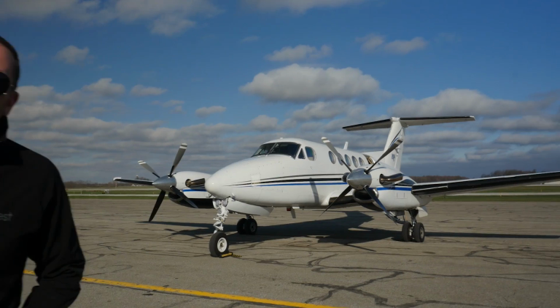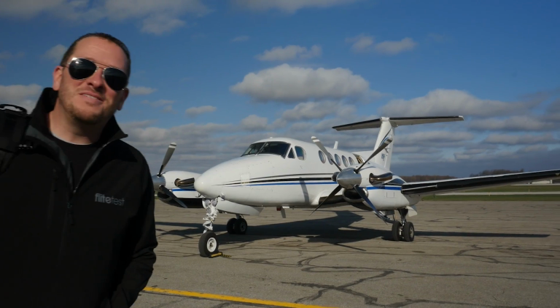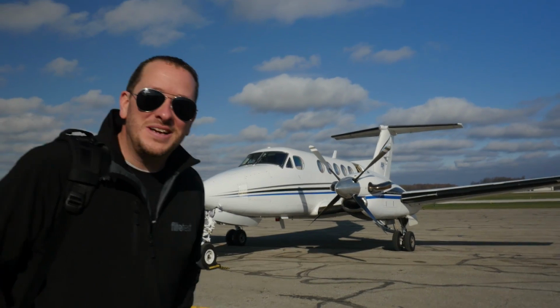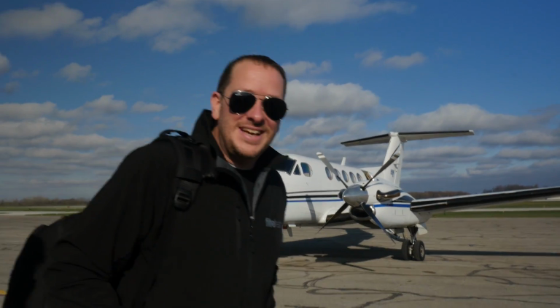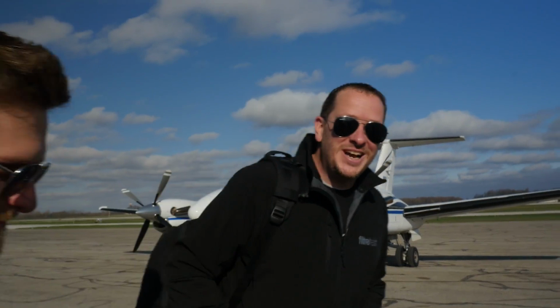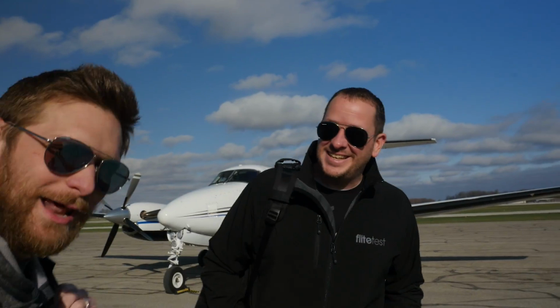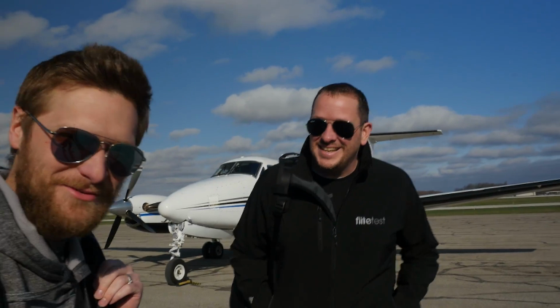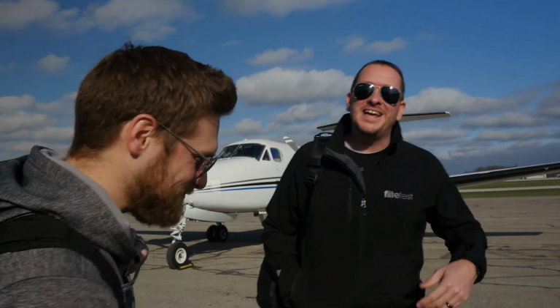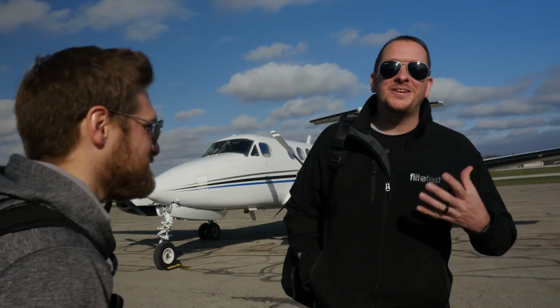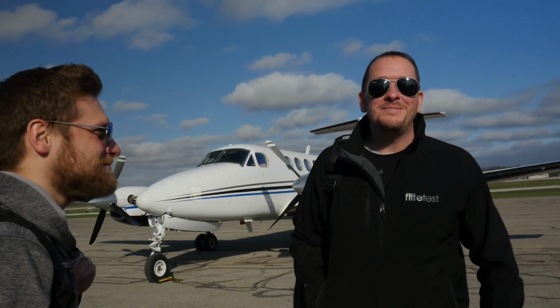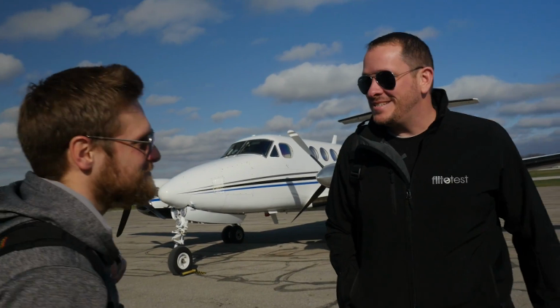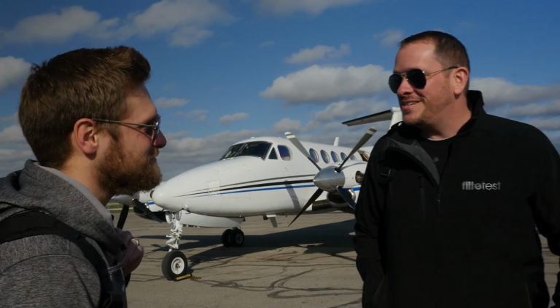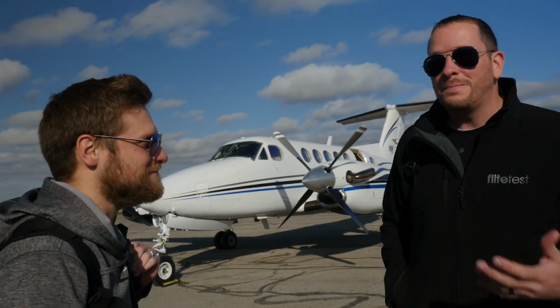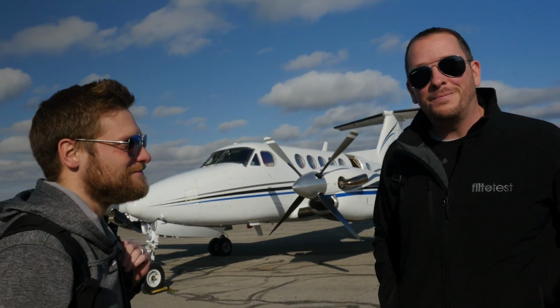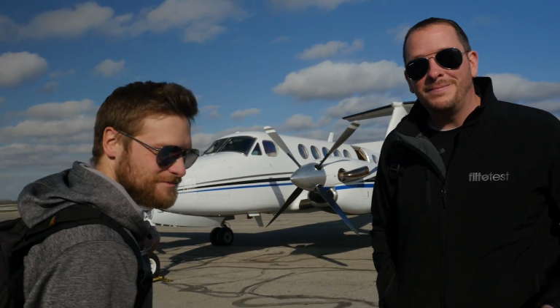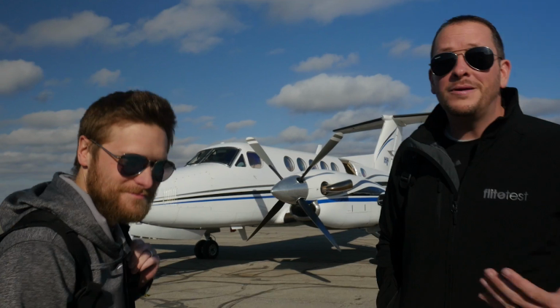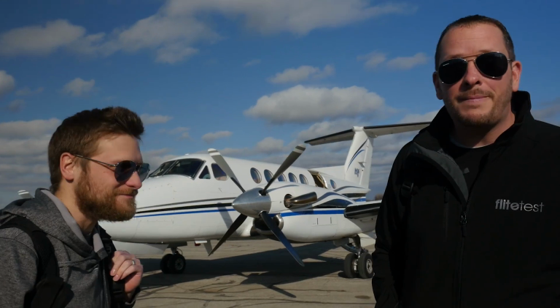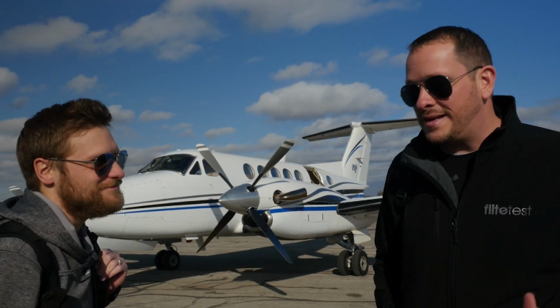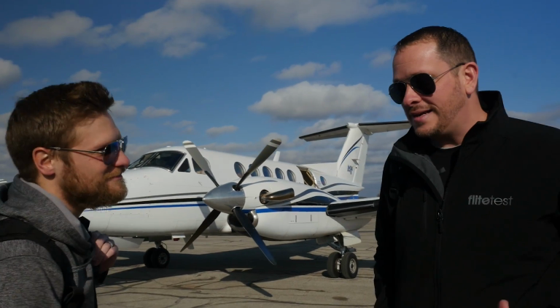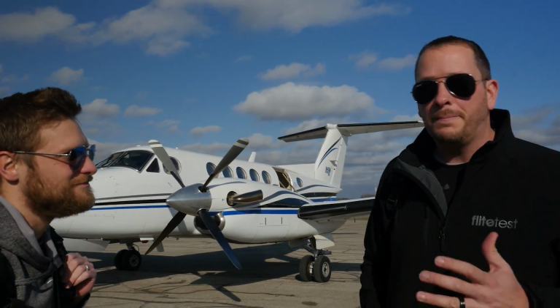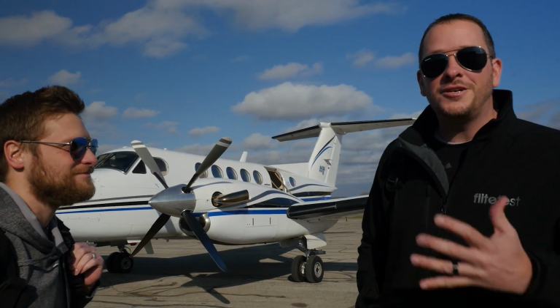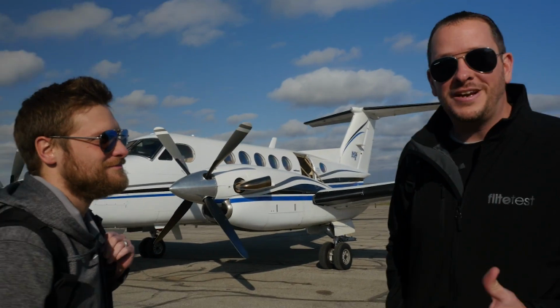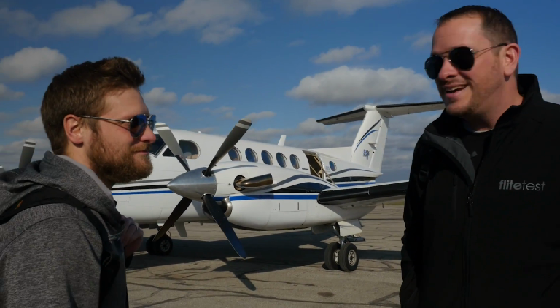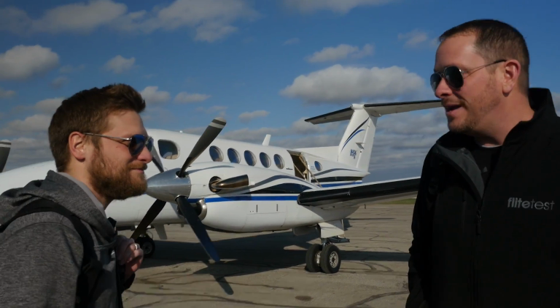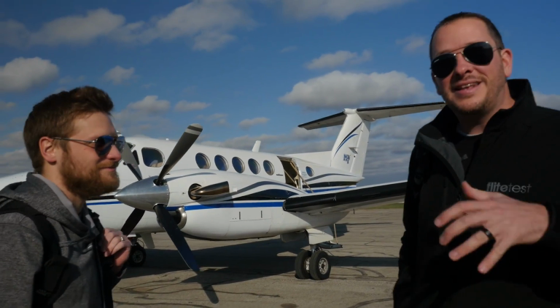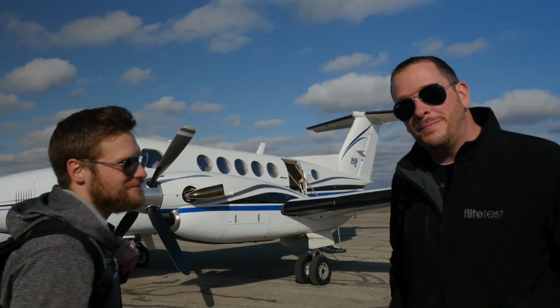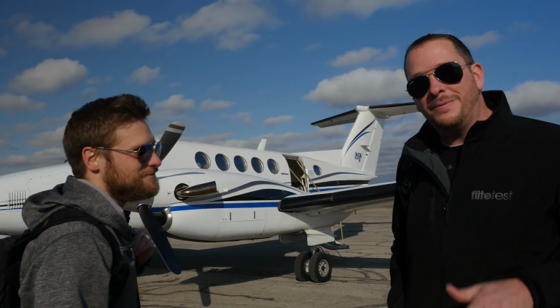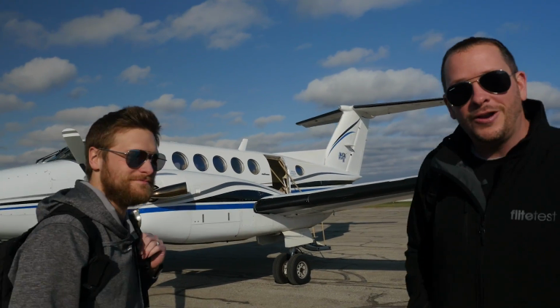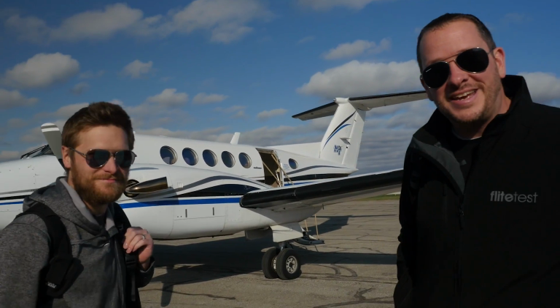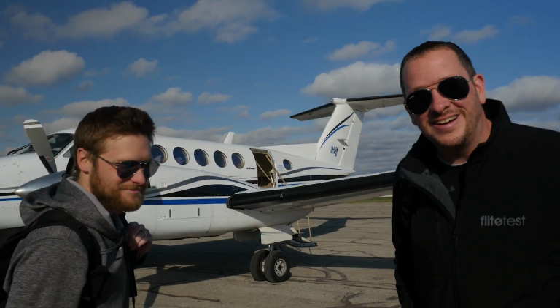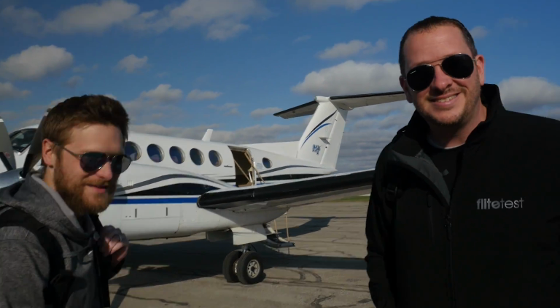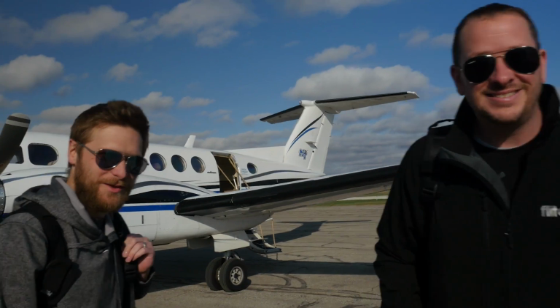Hey friends, welcome to Flight Test. I'm Josh and I'm Stefan. Today we get to go to MTSU to check out their pilot program. We always talk about what it's like to make your passion your profession — today we get to dig a little bit deeper and hopefully take you along. Let's go on the plane.